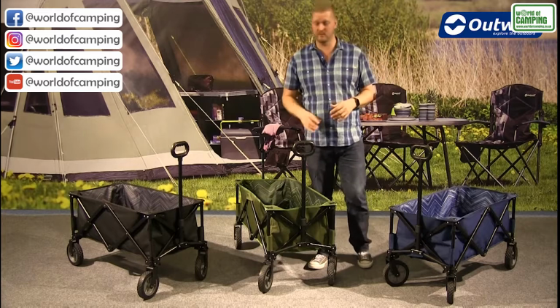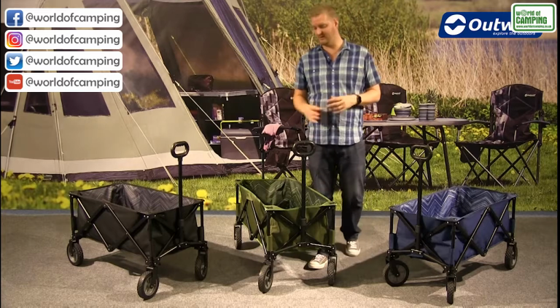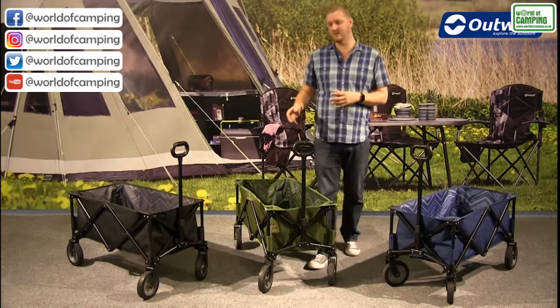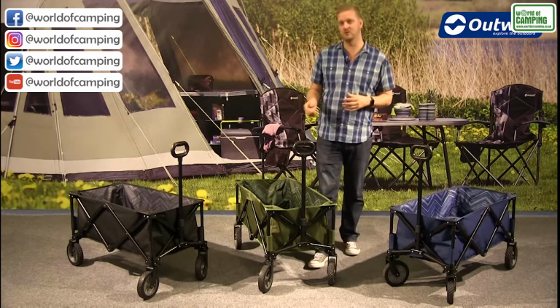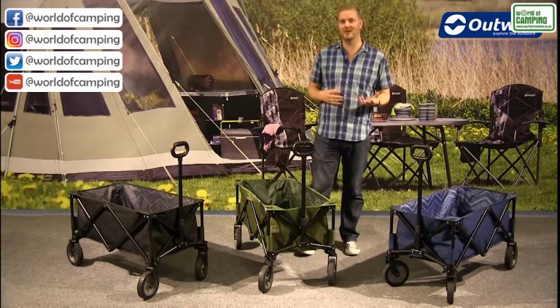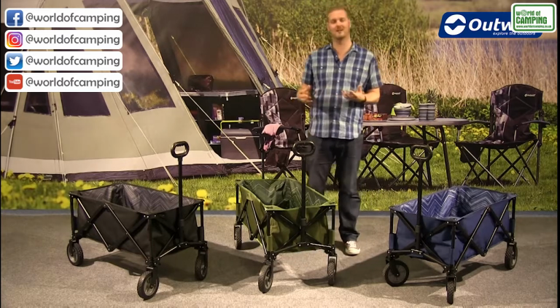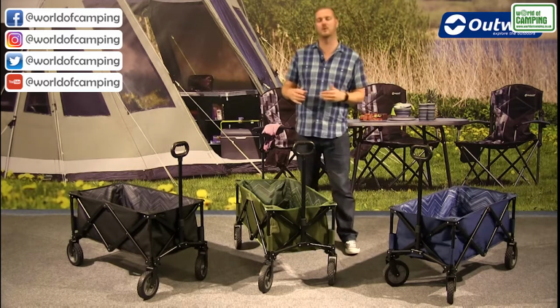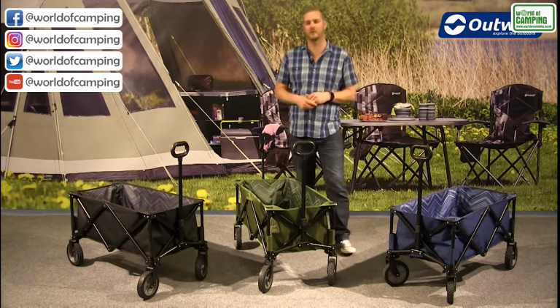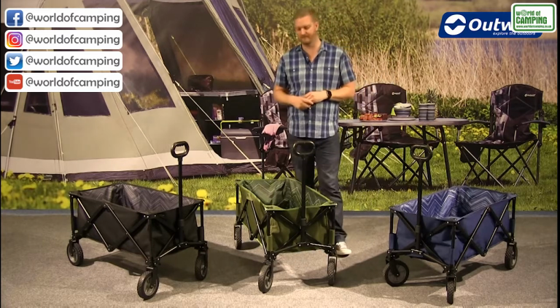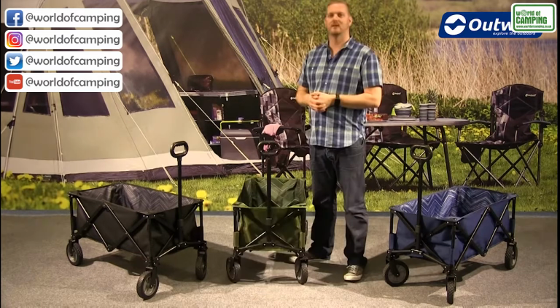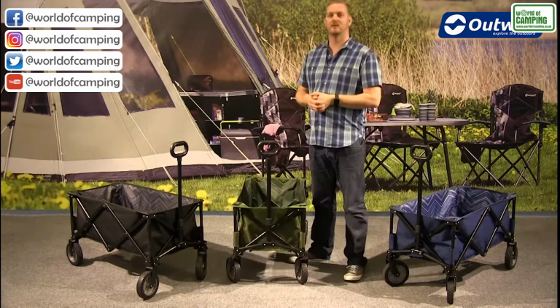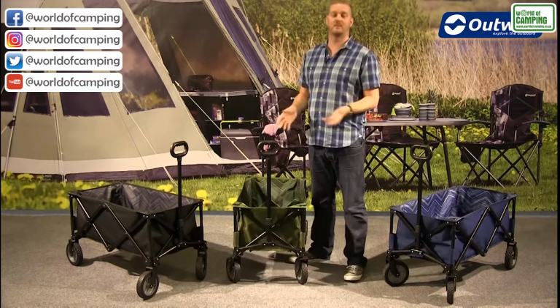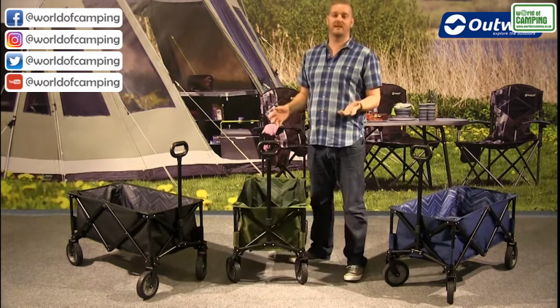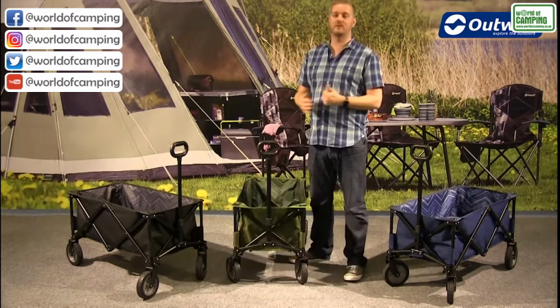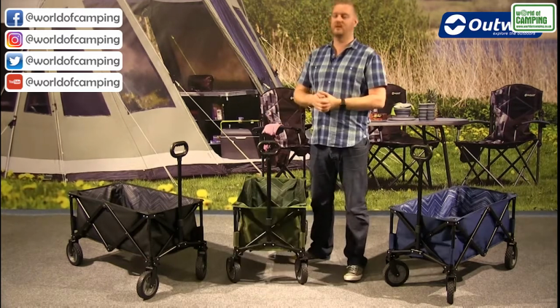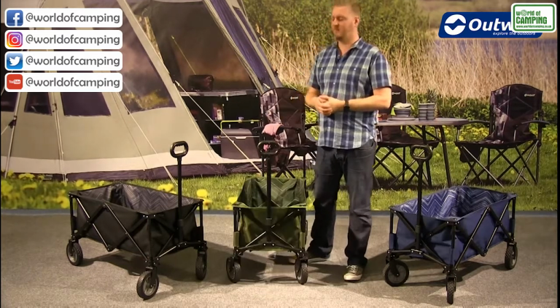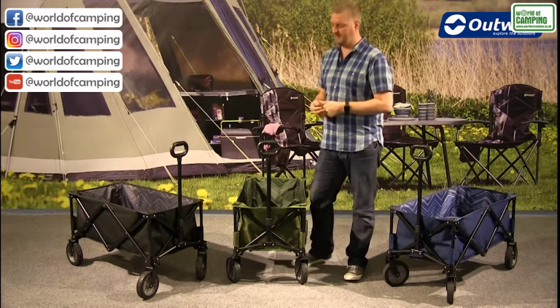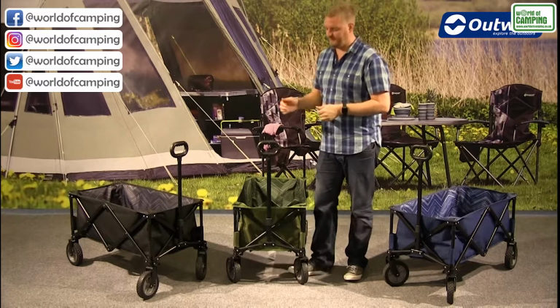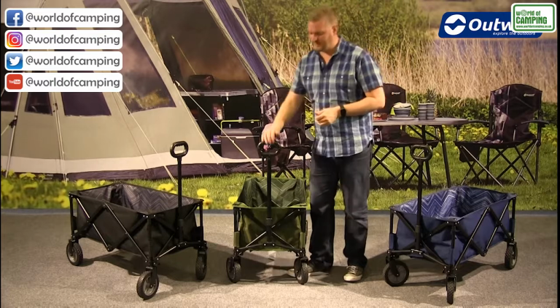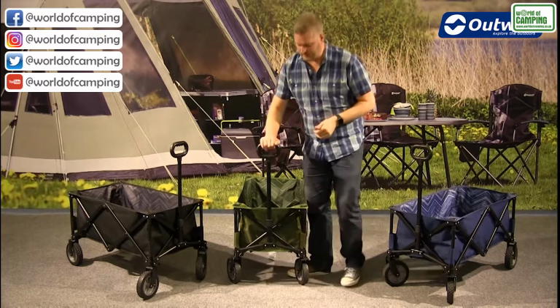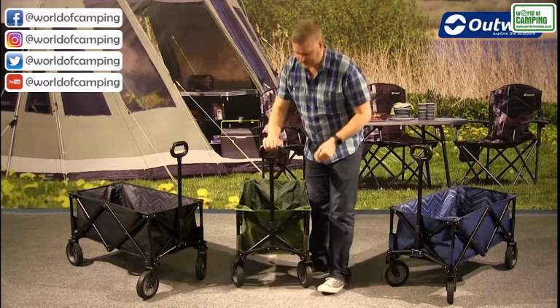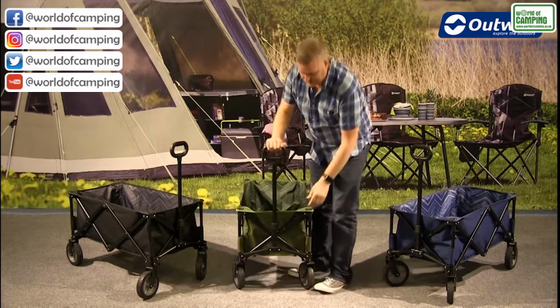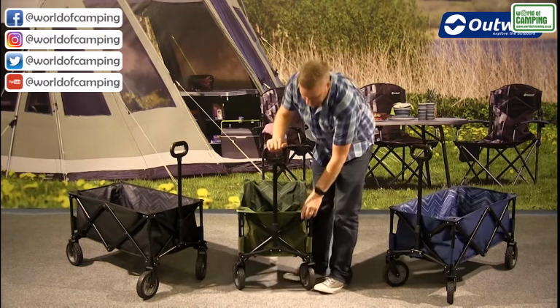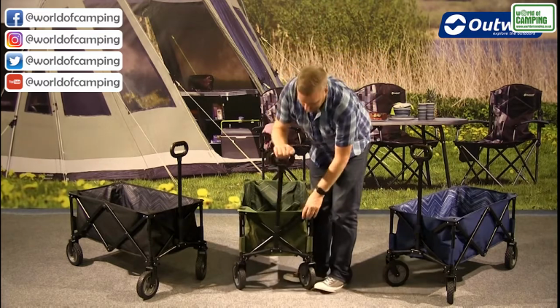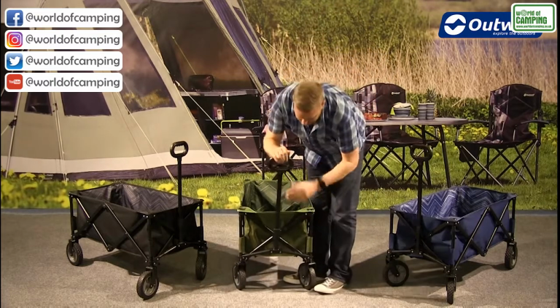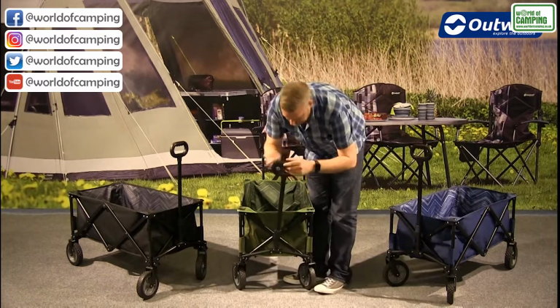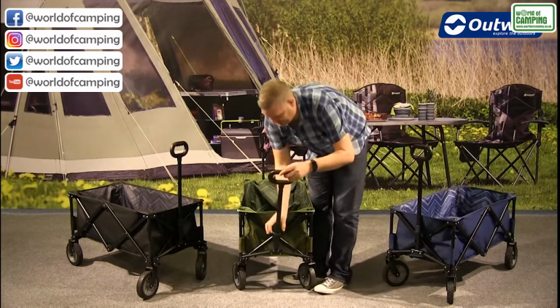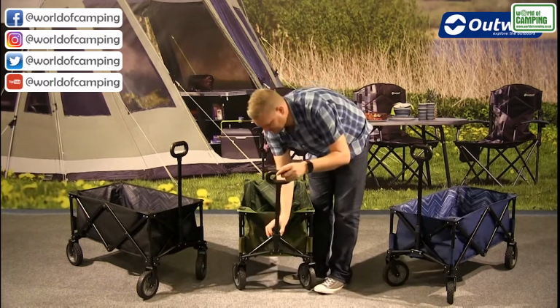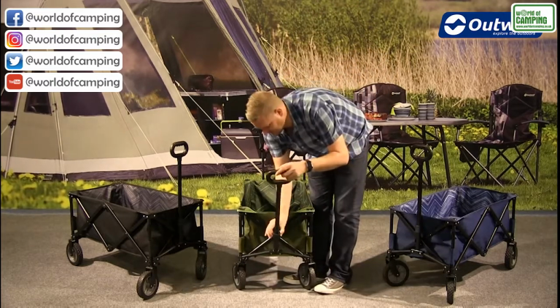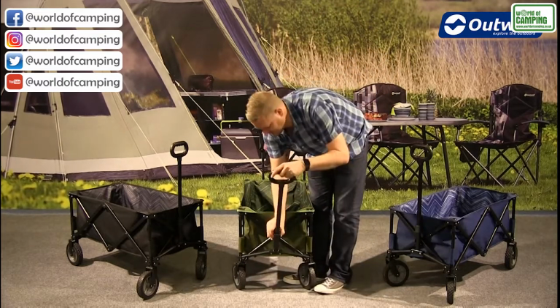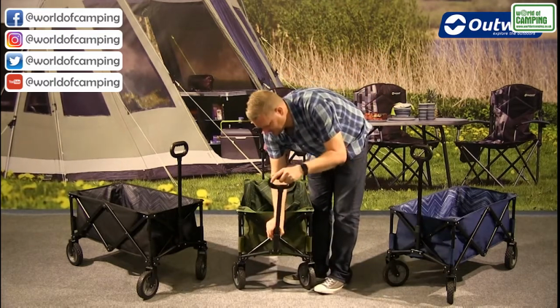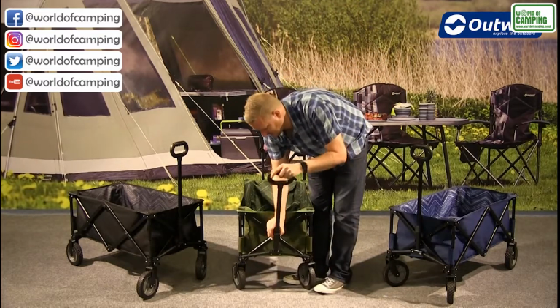They're actually great to use on any type of terrain. So let's pack it down — it's really simple and easy. All you need to do is just lower the handle by pressing the buttons on the side here.